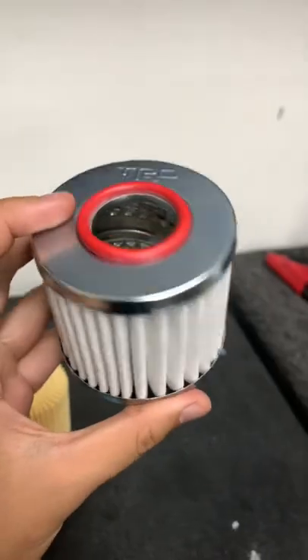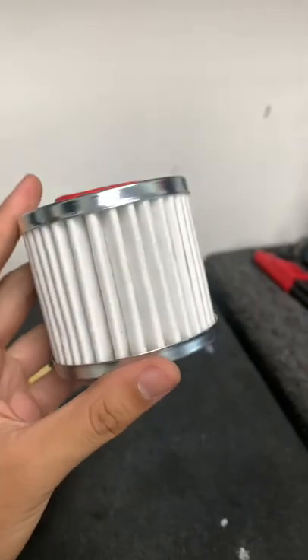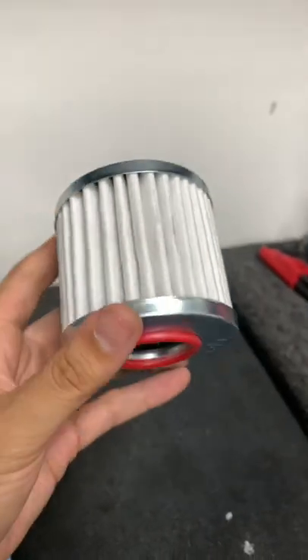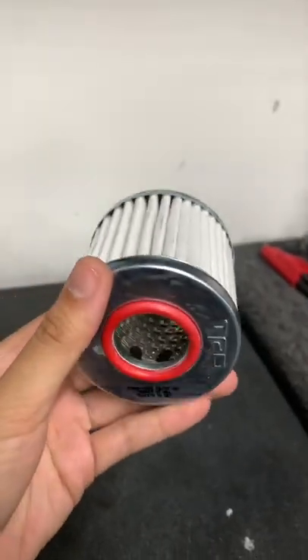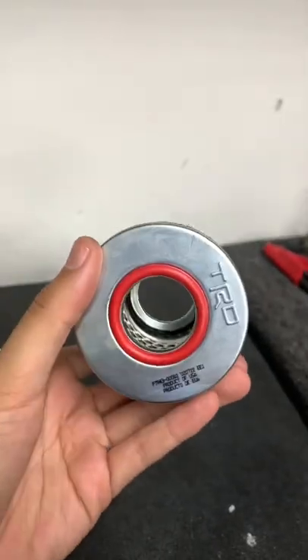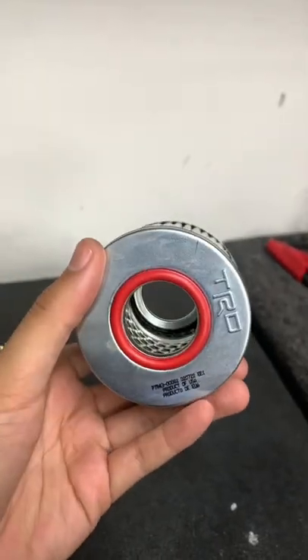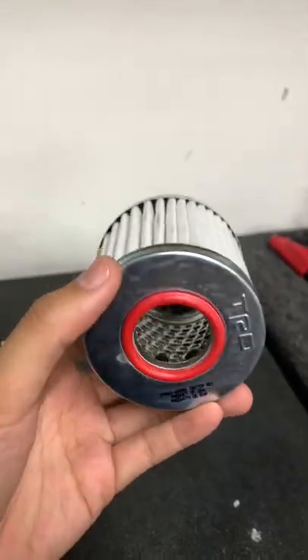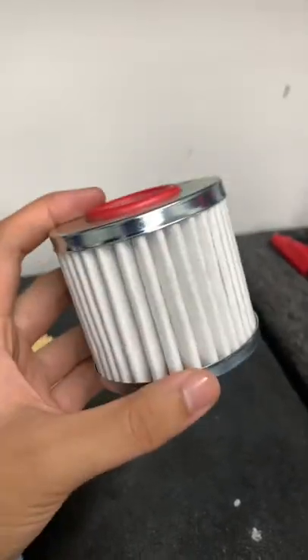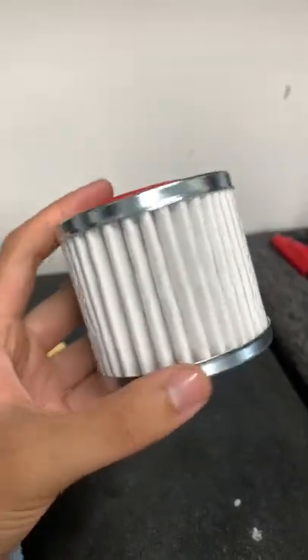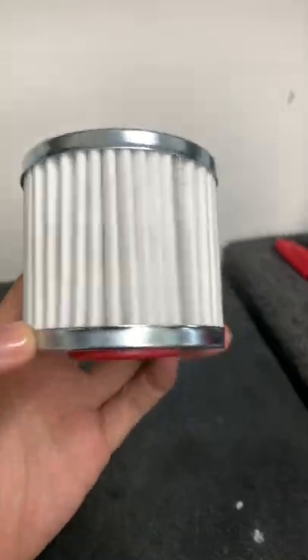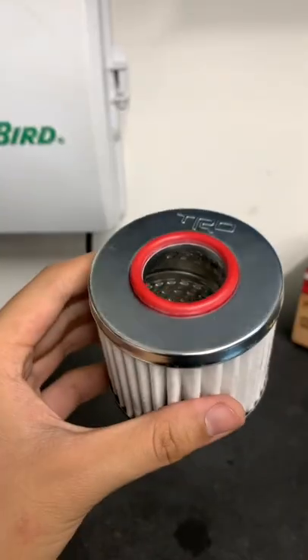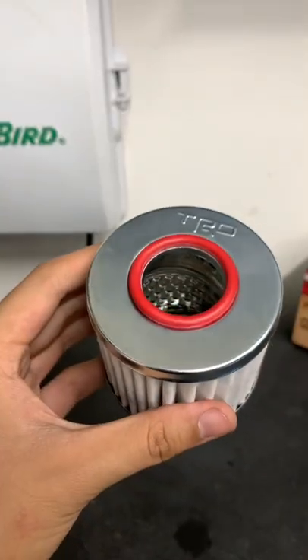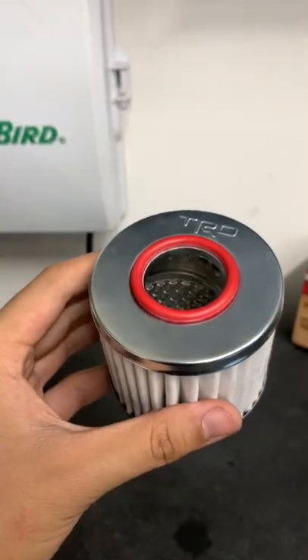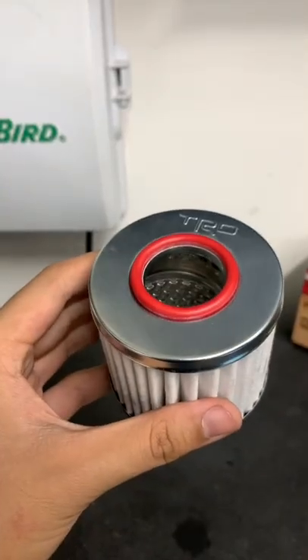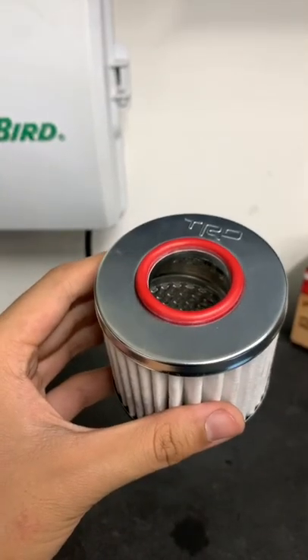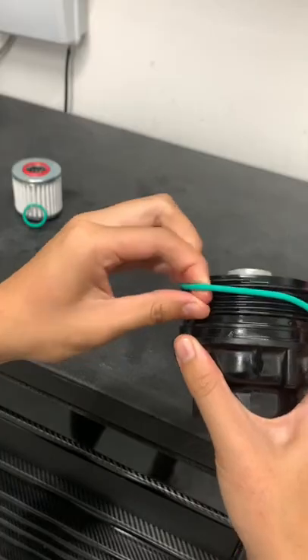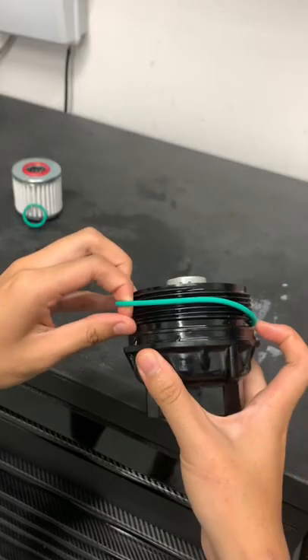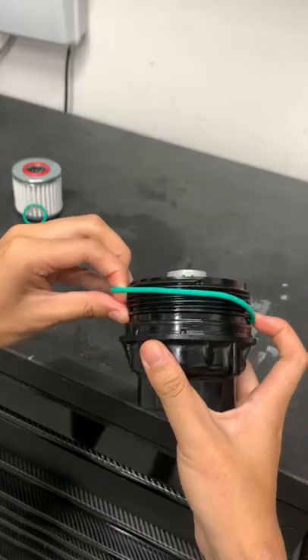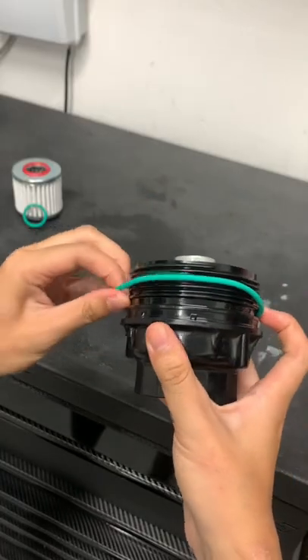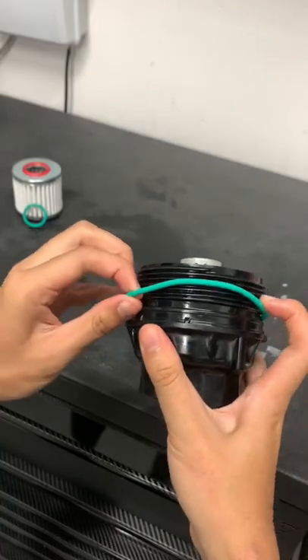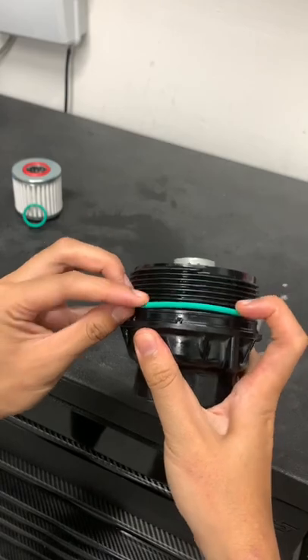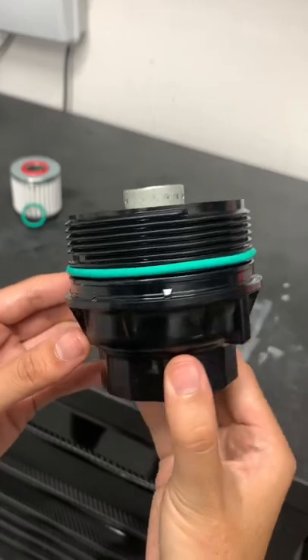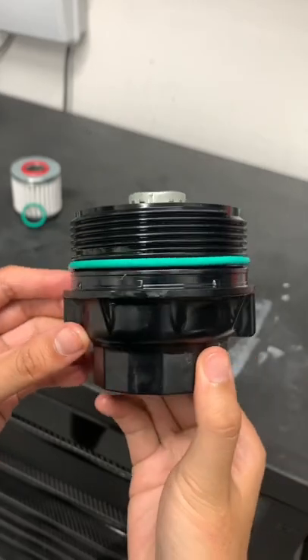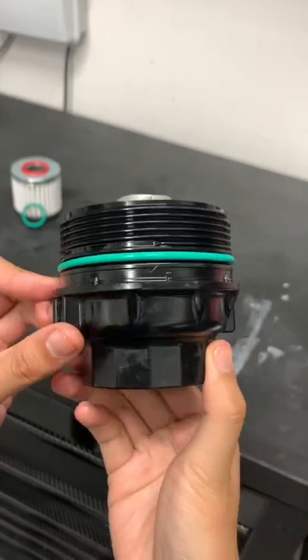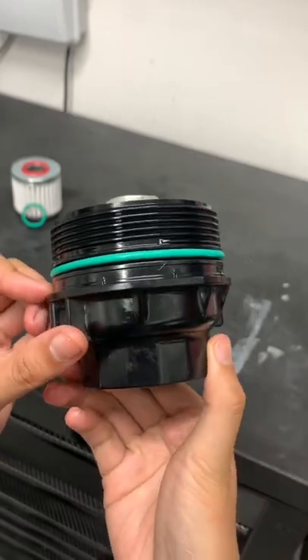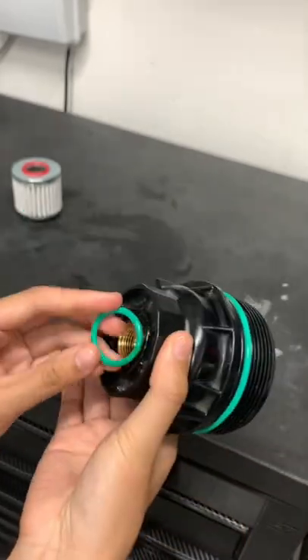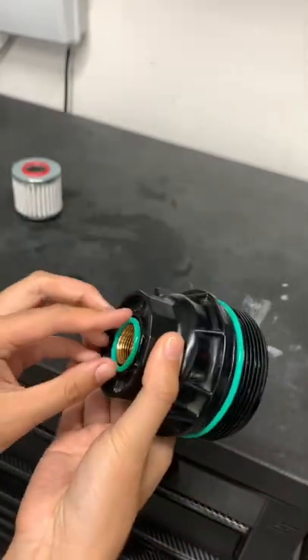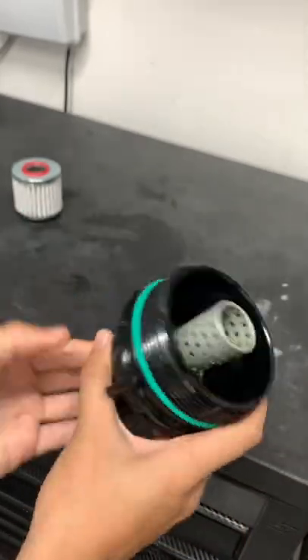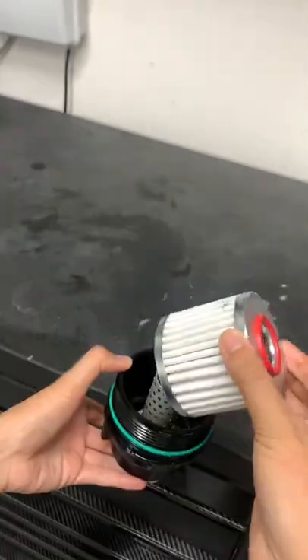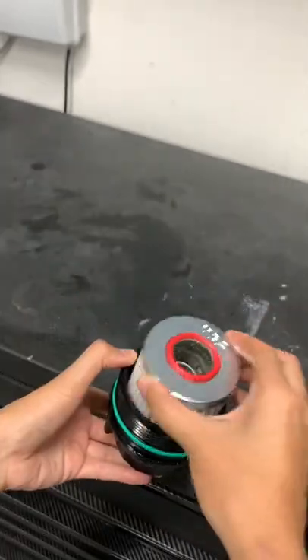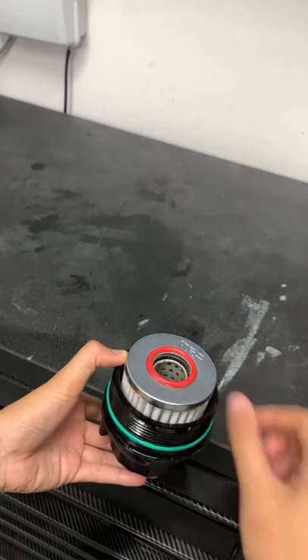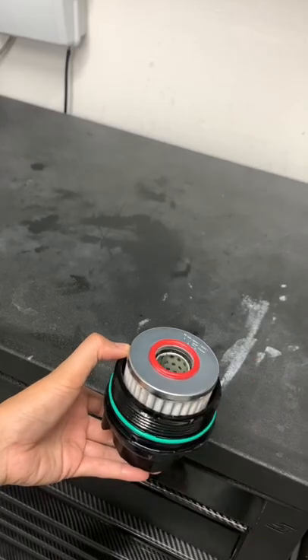The filter itself is a synthetic glass polymer blend with a rating of 20 microns. It also has zinc-plated steel end caps that provide better structural integrity. Something I'm most excited about is that this kit comes with Viton O-rings. Viton material is much better.